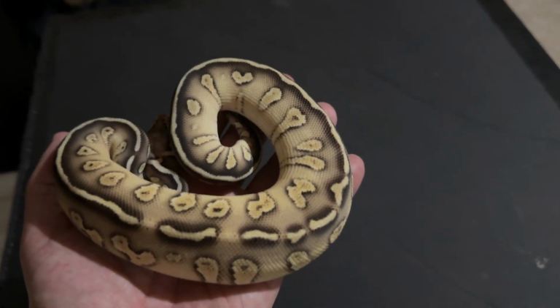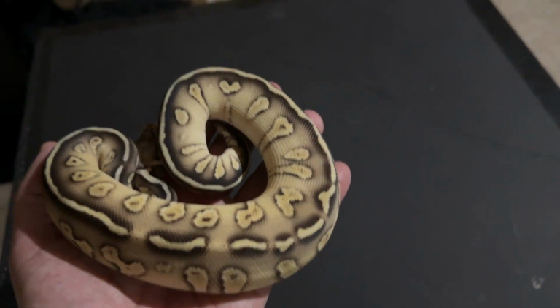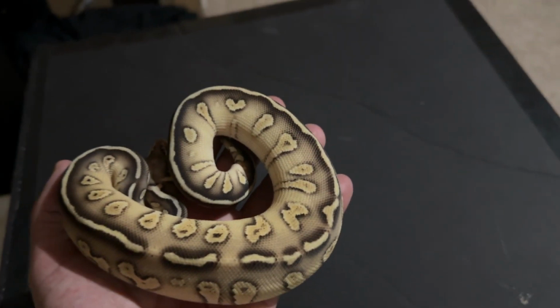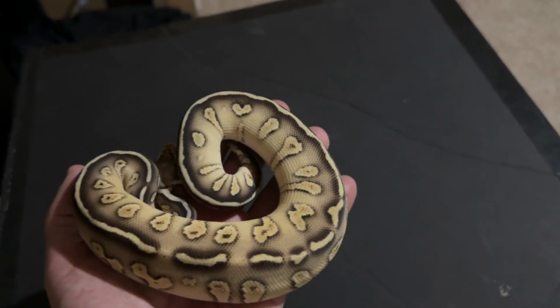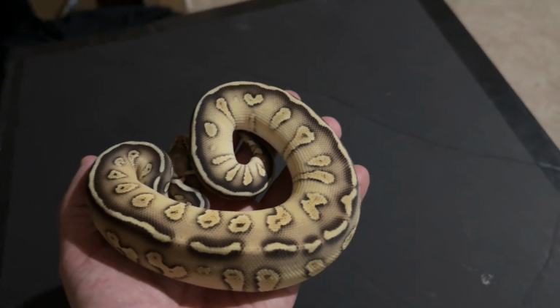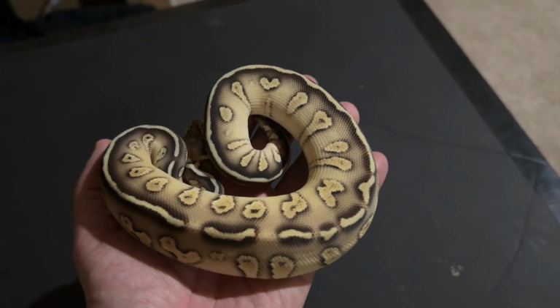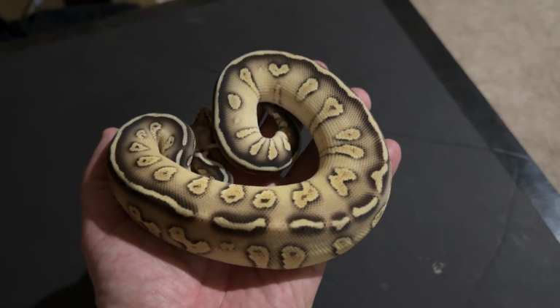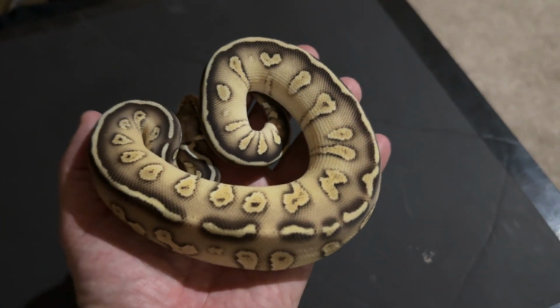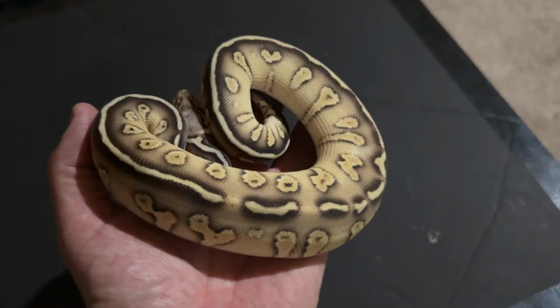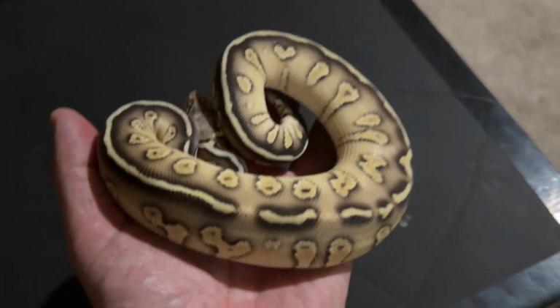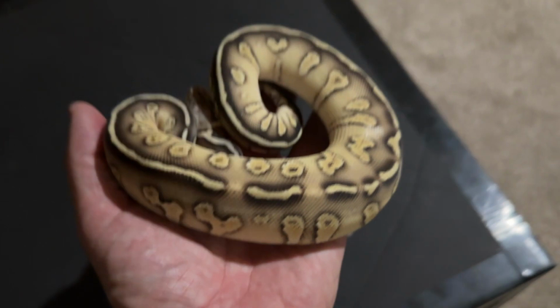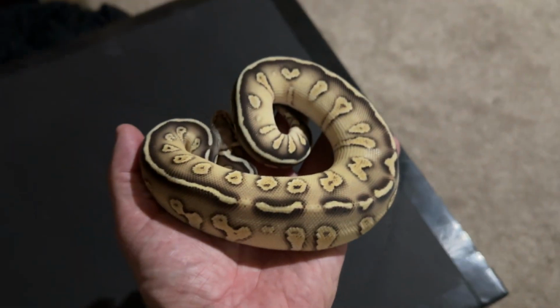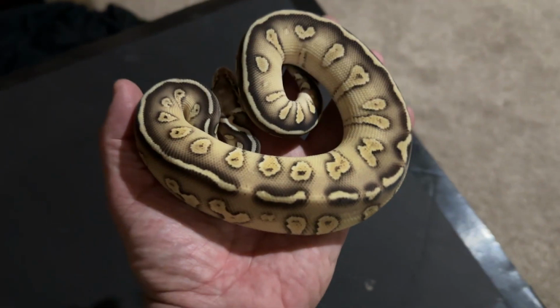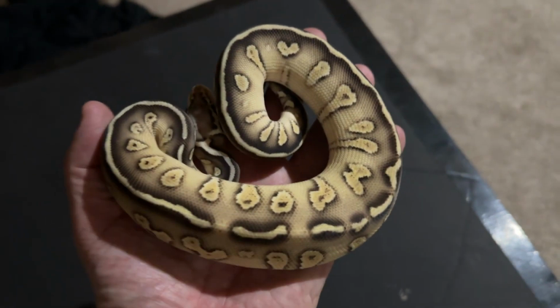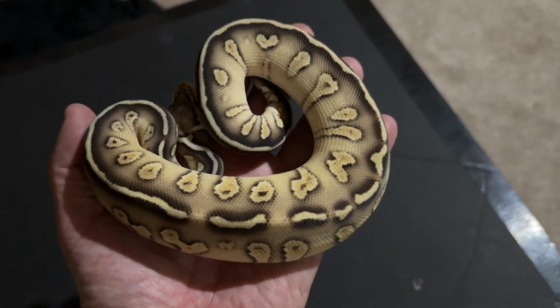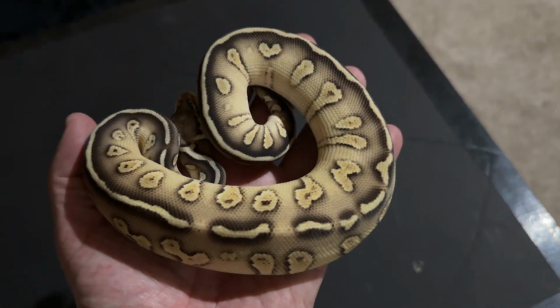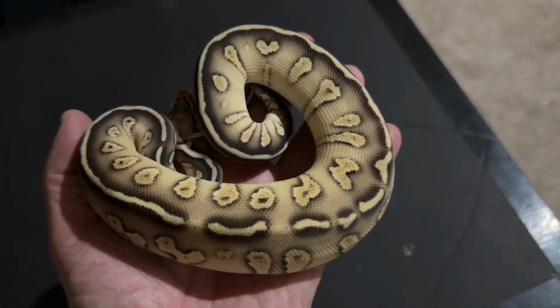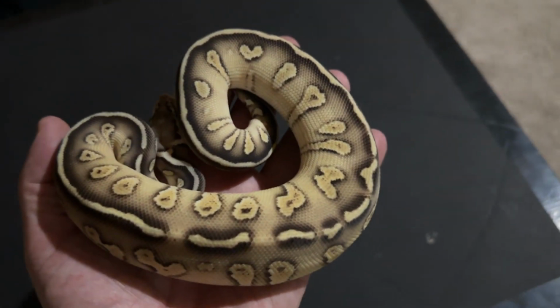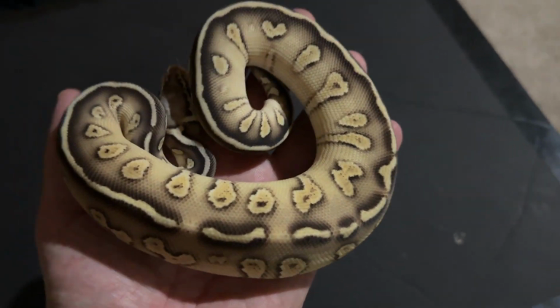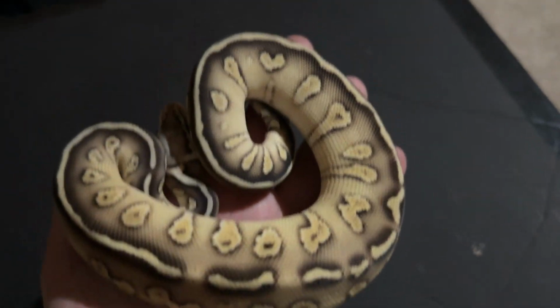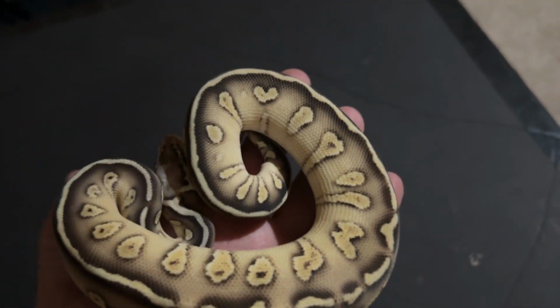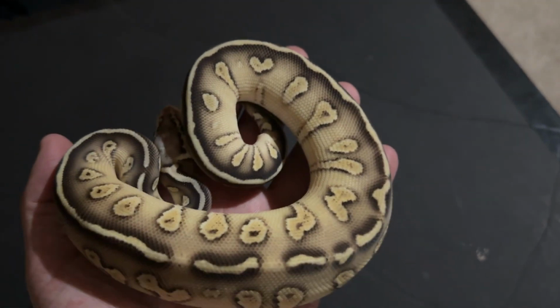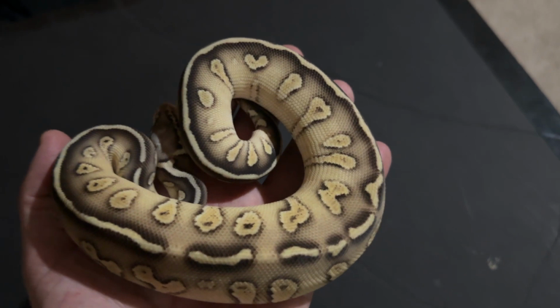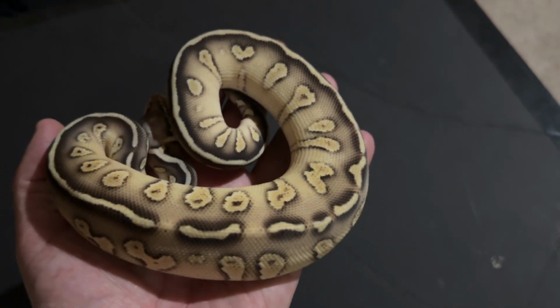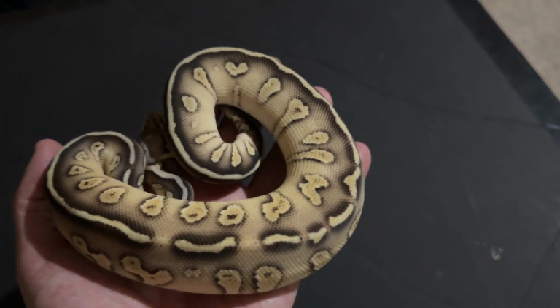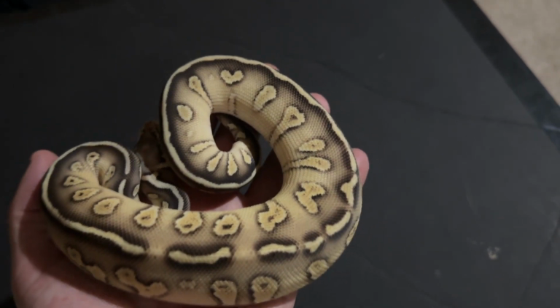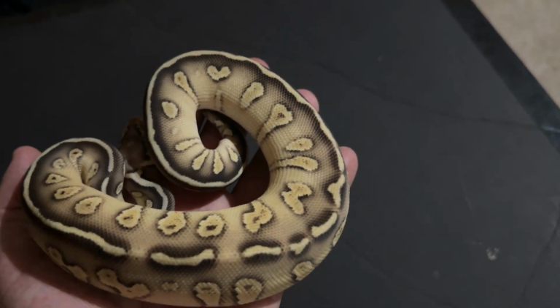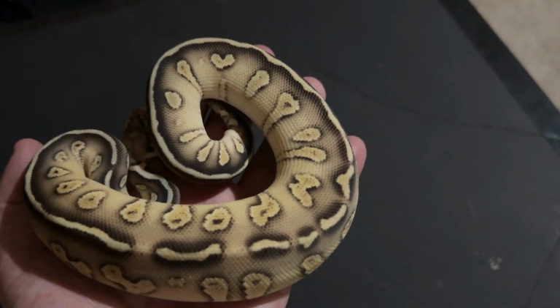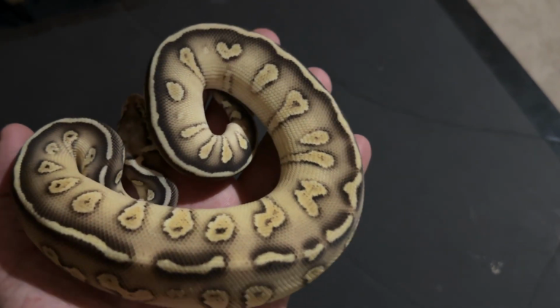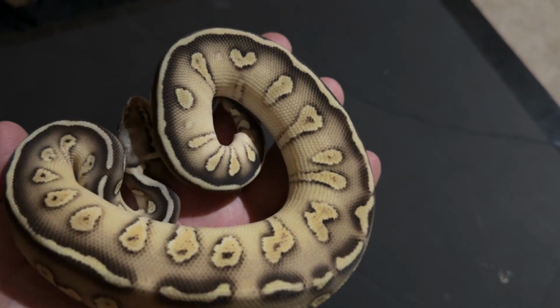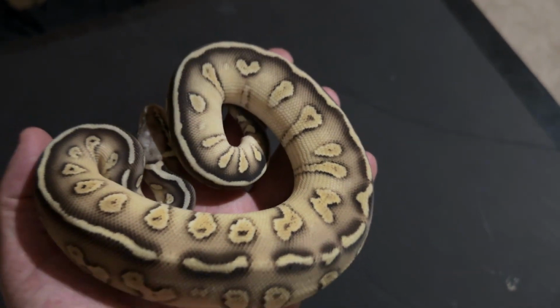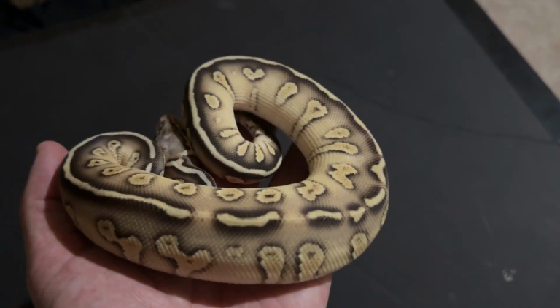Hey everybody and welcome back to the Chris Carver channel. I am doing an unboxing video and I've taken her out of the box so you could see her without waiting for me to untie the bag, etc.